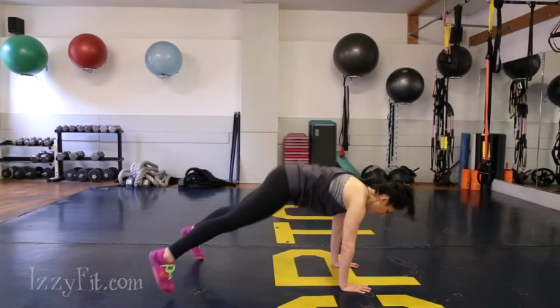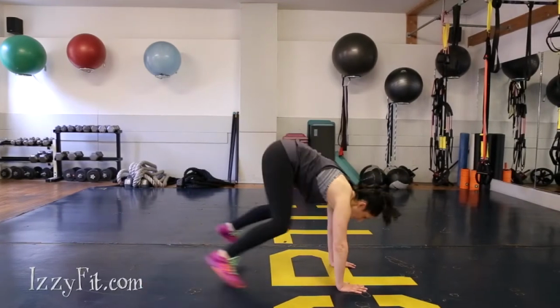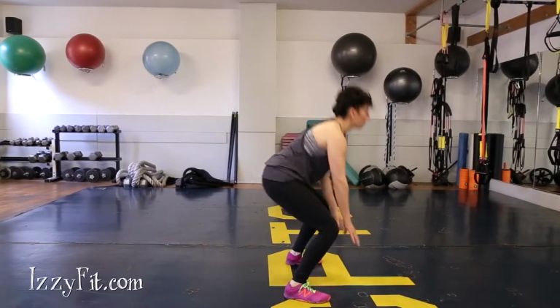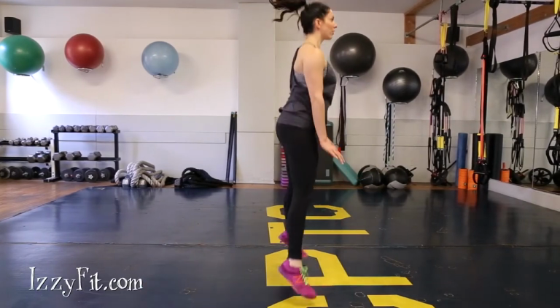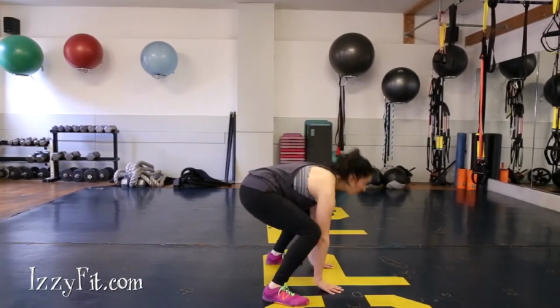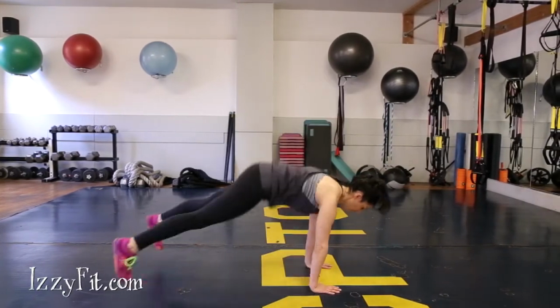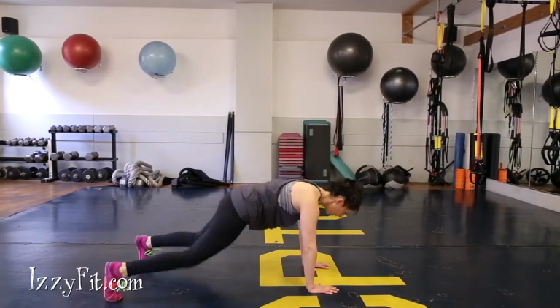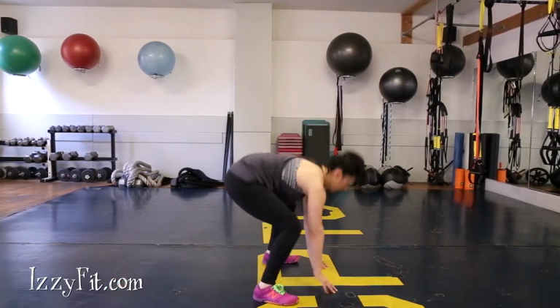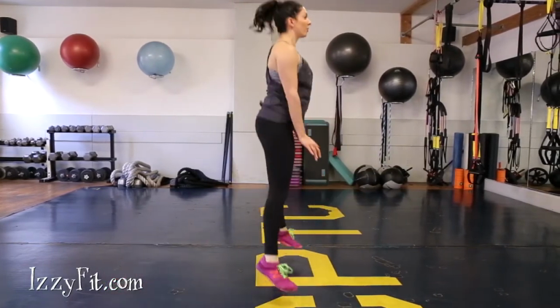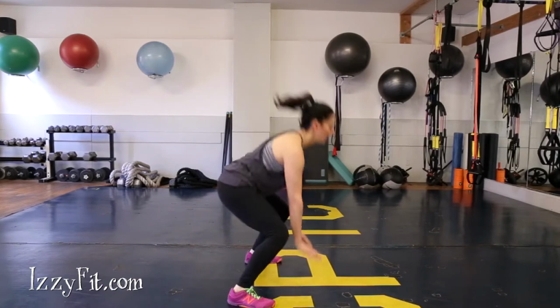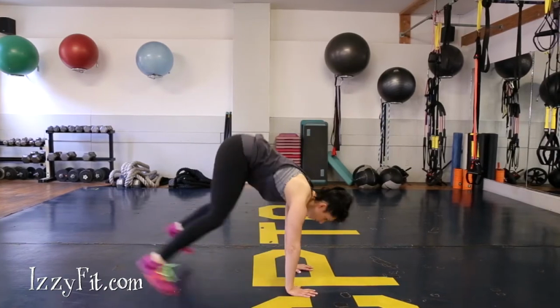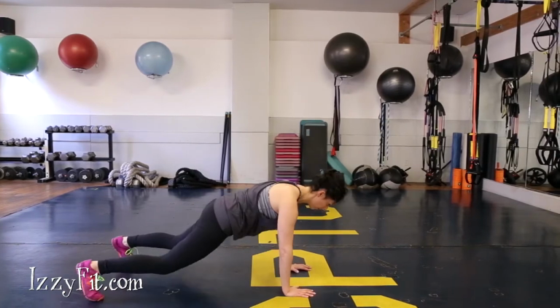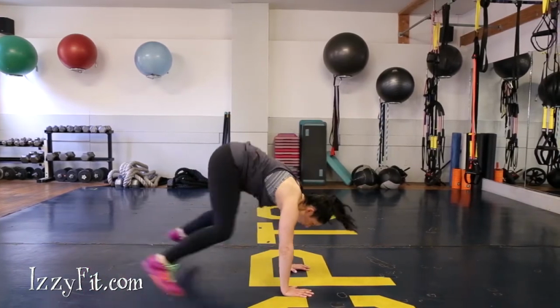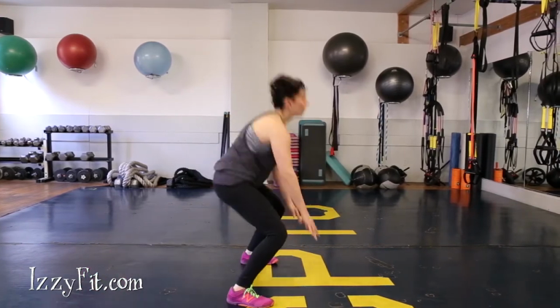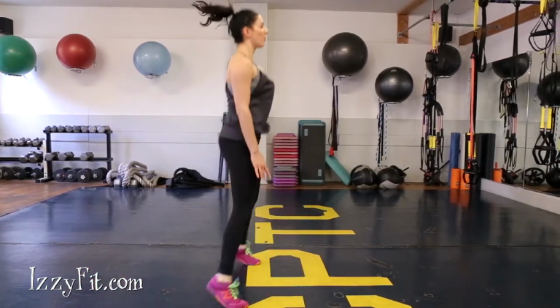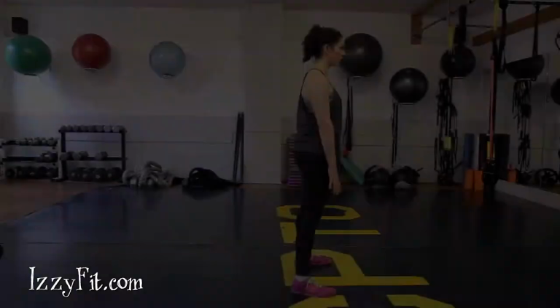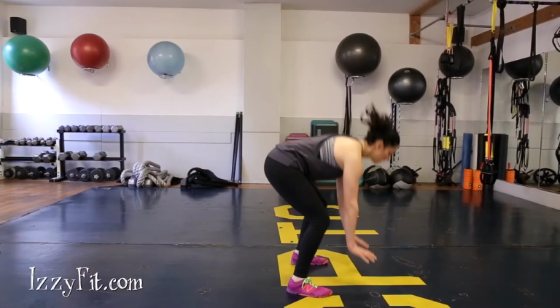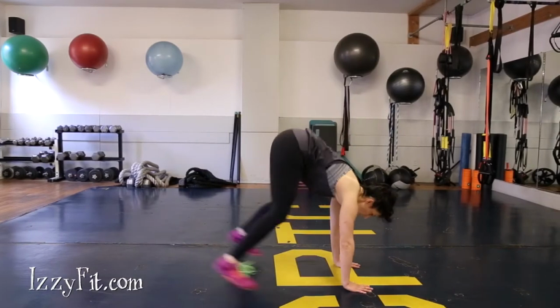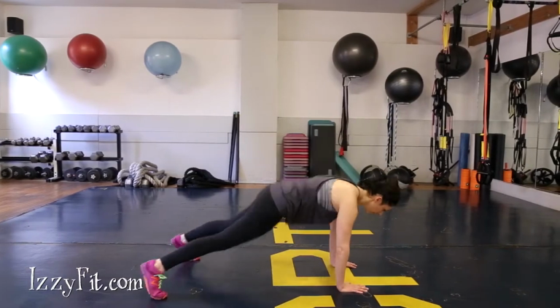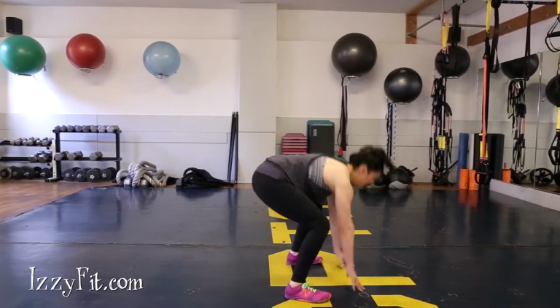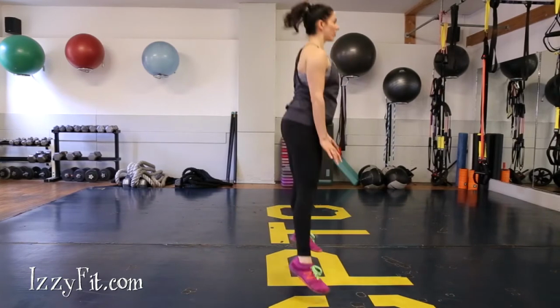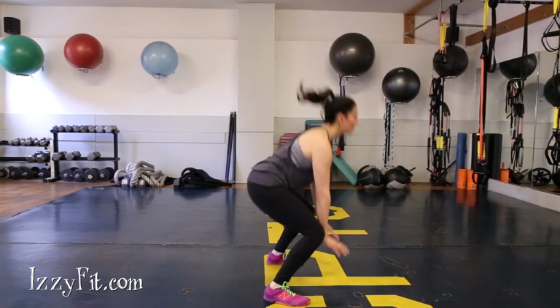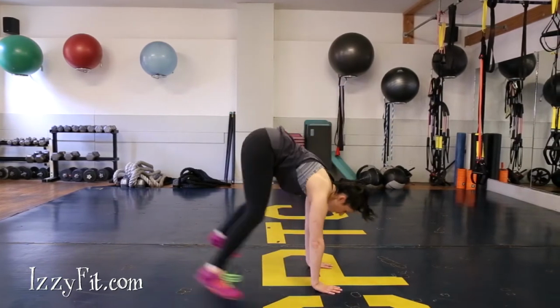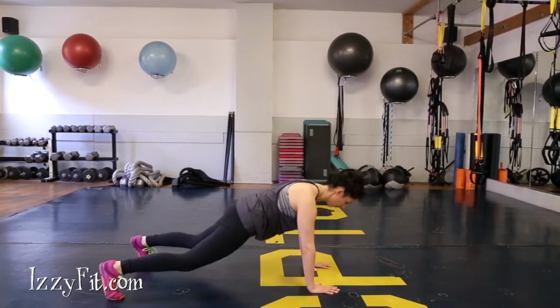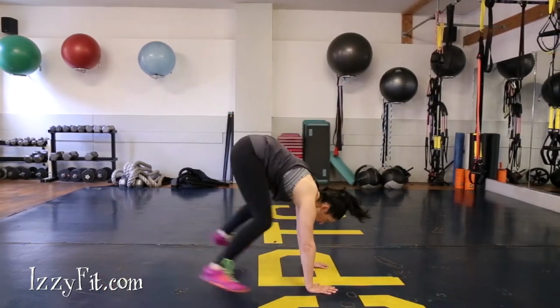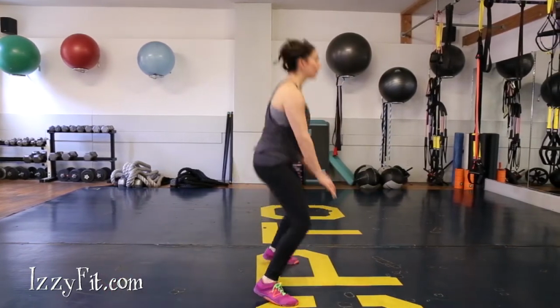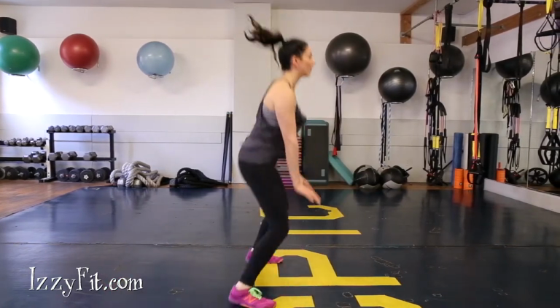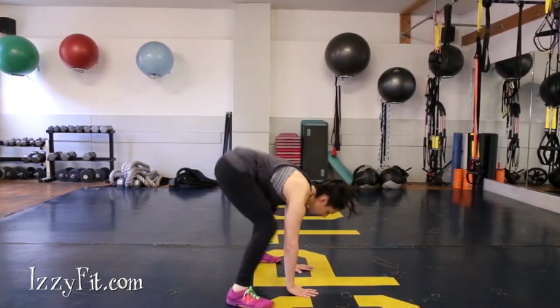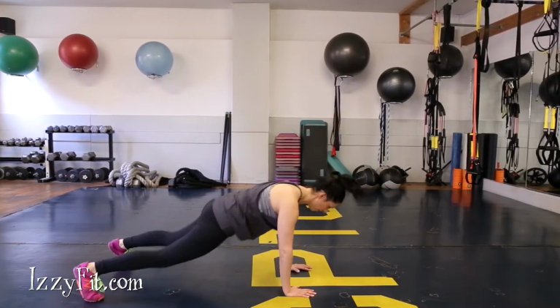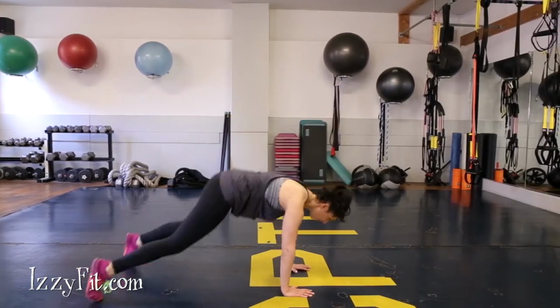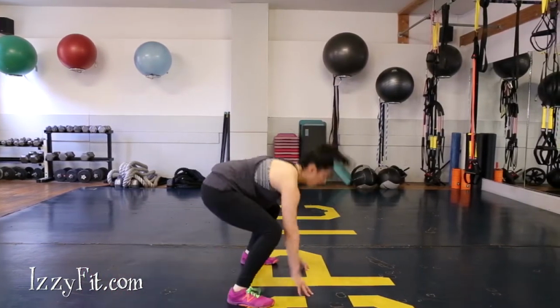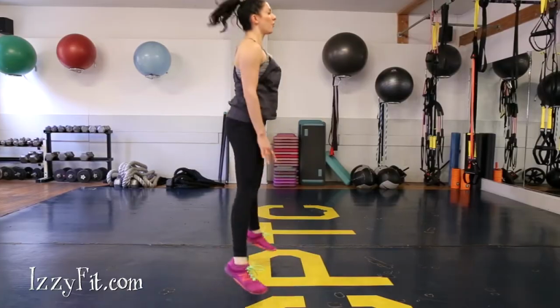Stand with feet wider than shoulder-width apart. Squat down and put your hands on the floor between your feet. Load your hands and jump back into a push-up position plank. Load hands again to jump back into a squat.